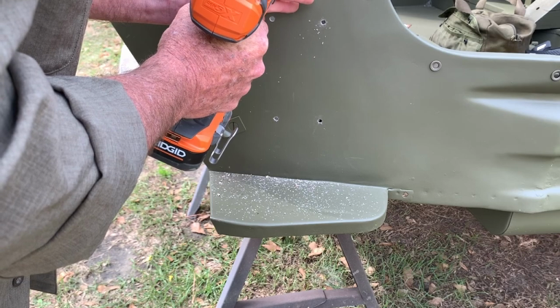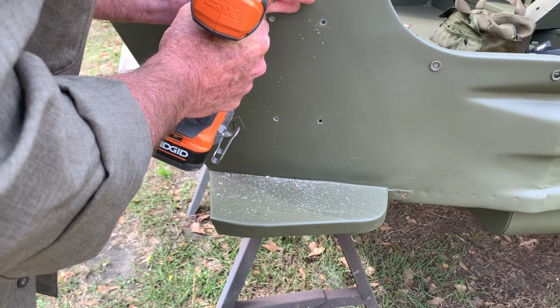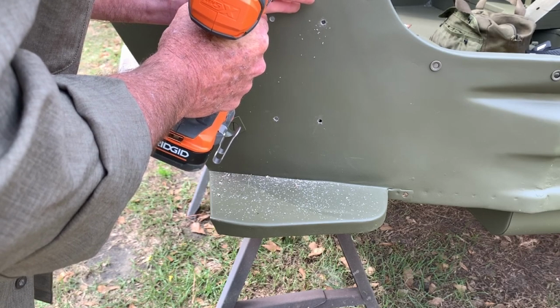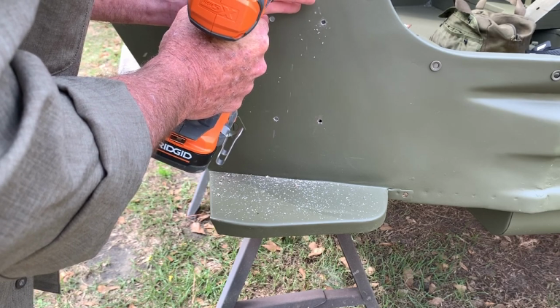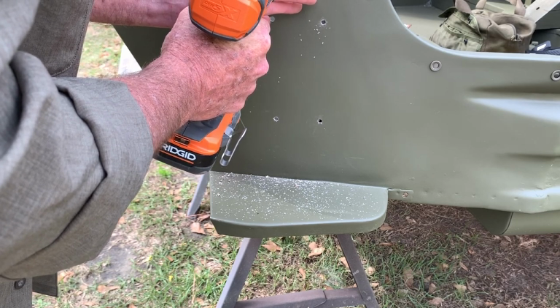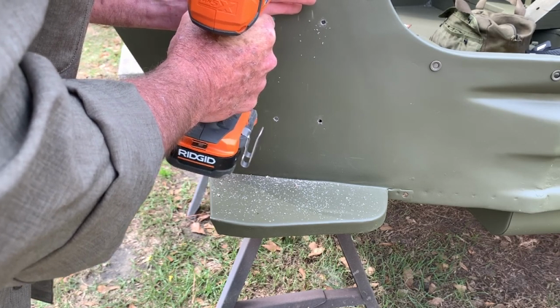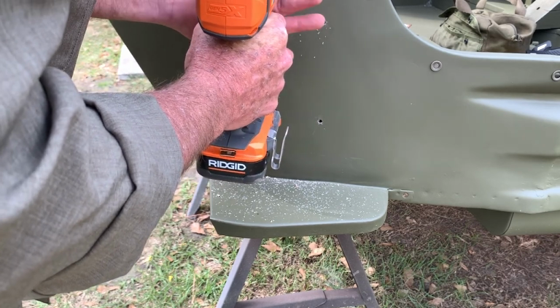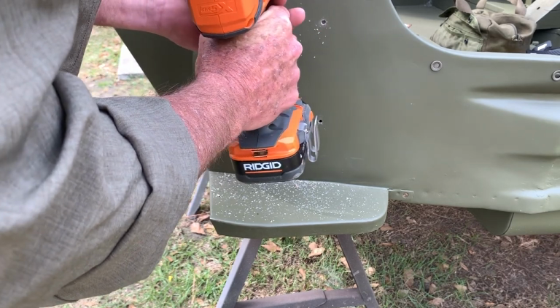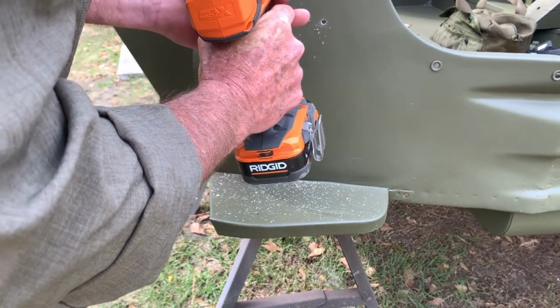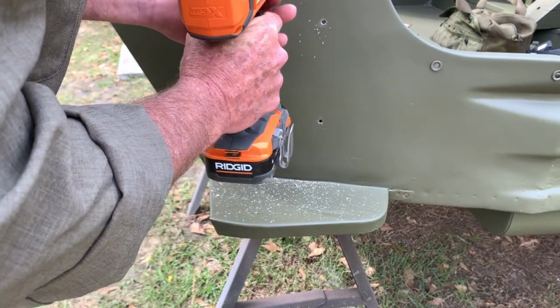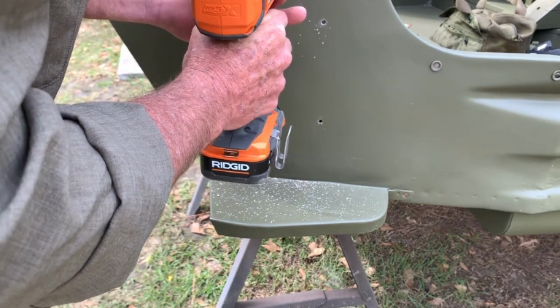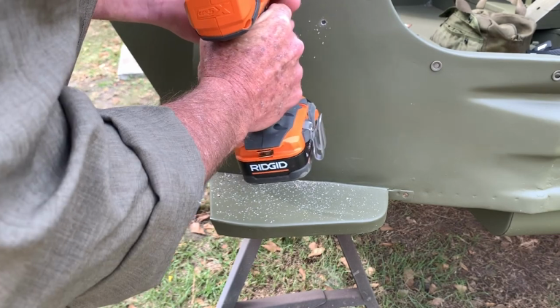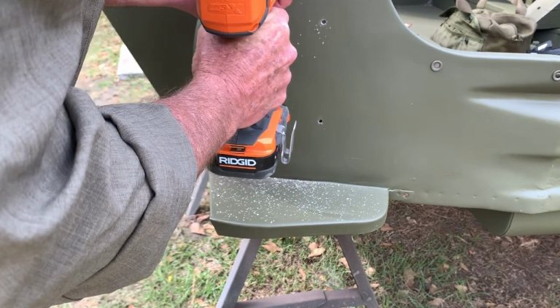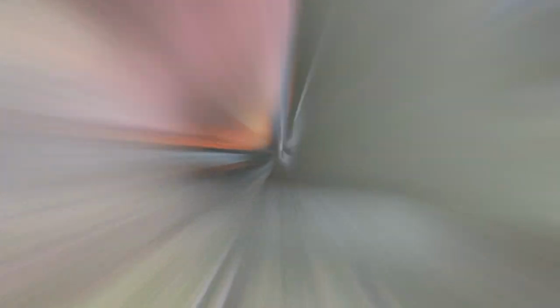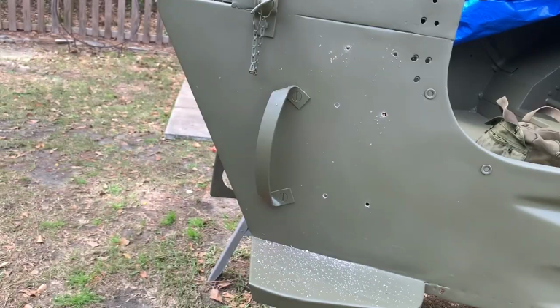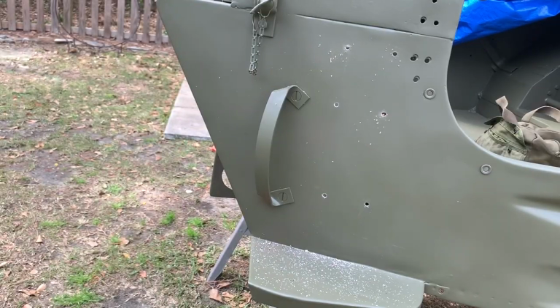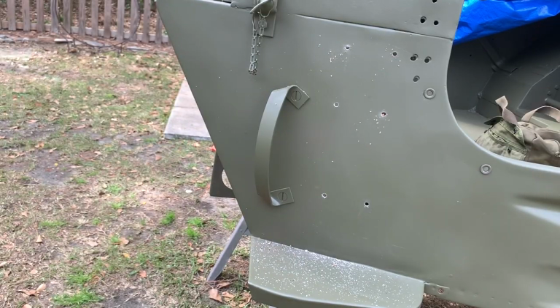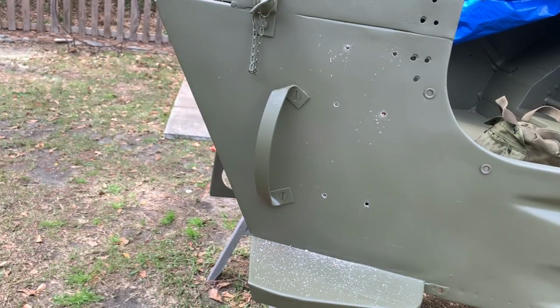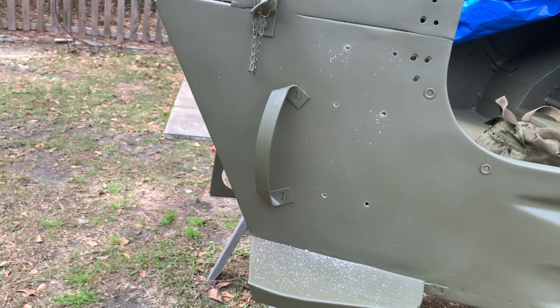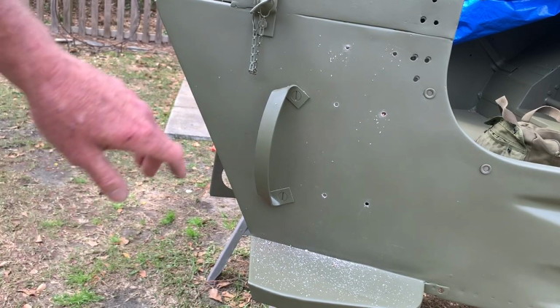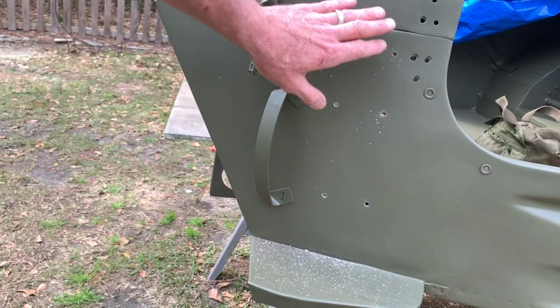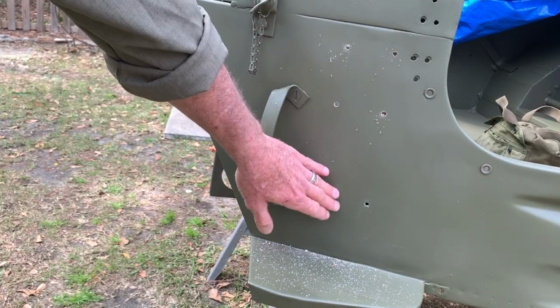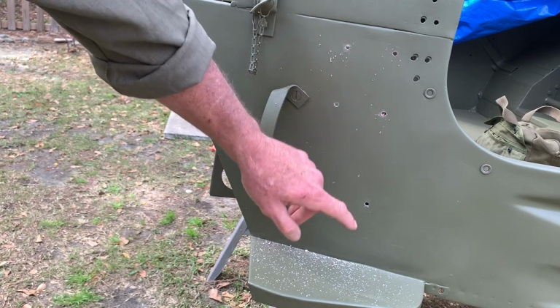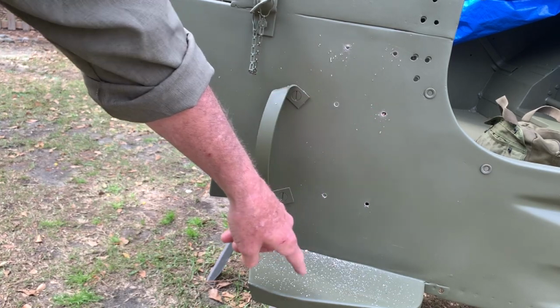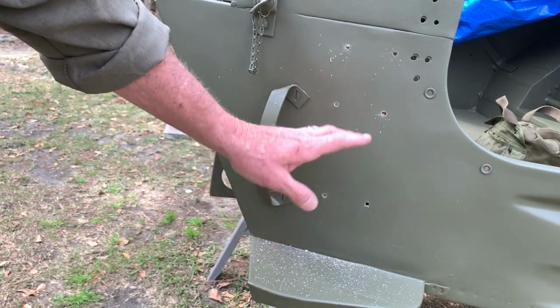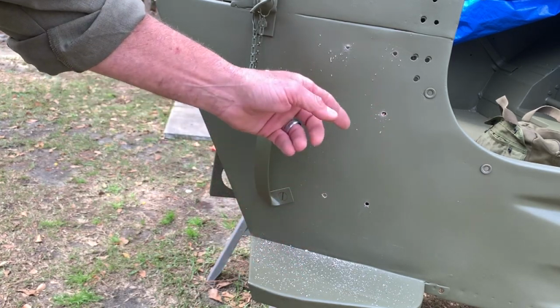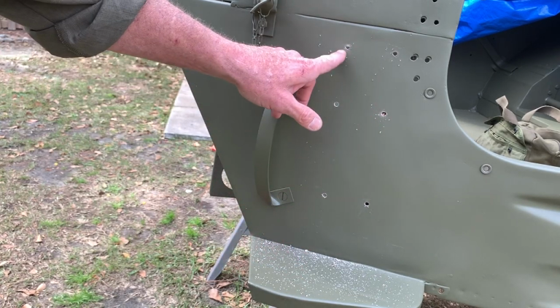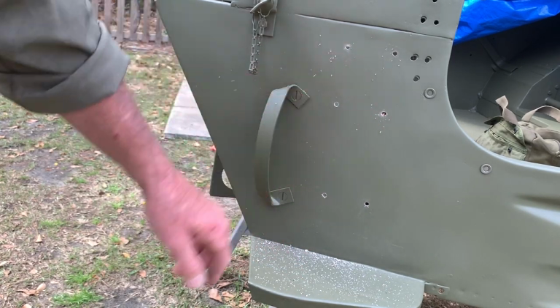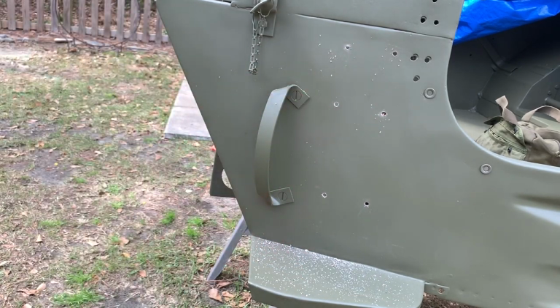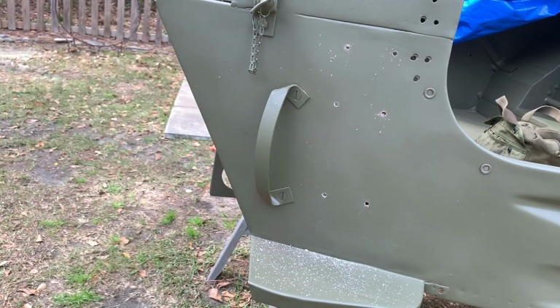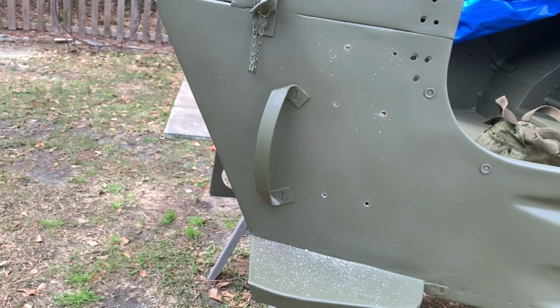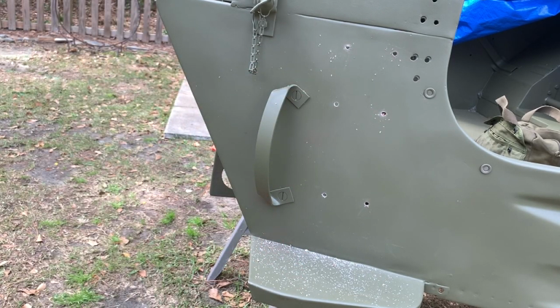Little metal shavings are definitely pesky — they stick in your hands and fly everywhere, so make sure you wear your safety glasses. Once you get all six holes drilled, shop-vac everything up, get all those little metal shavings out of there. A clean work area is a safe work area.